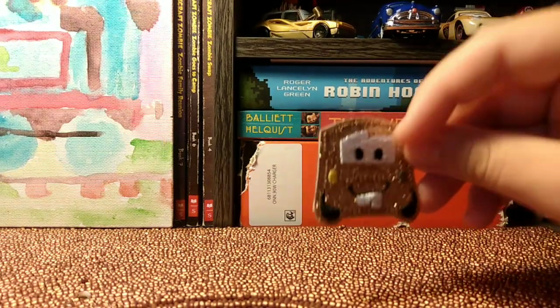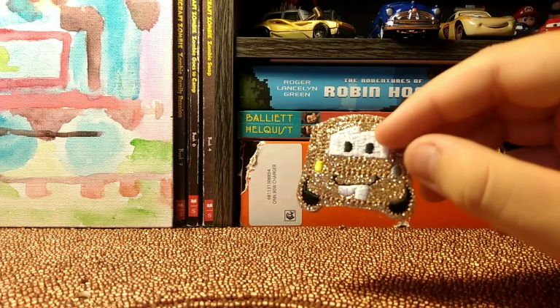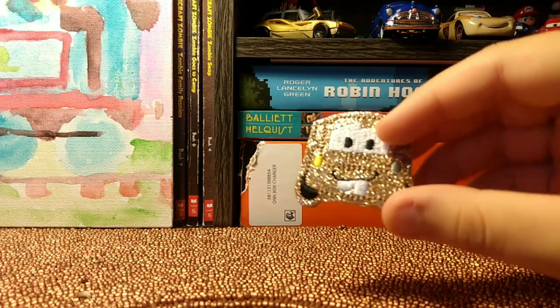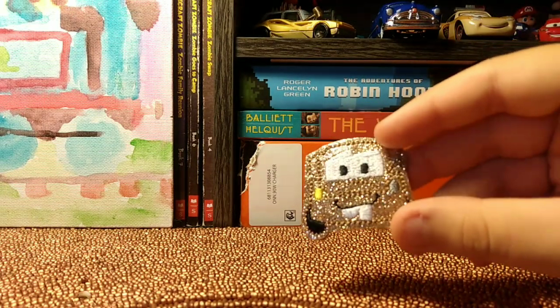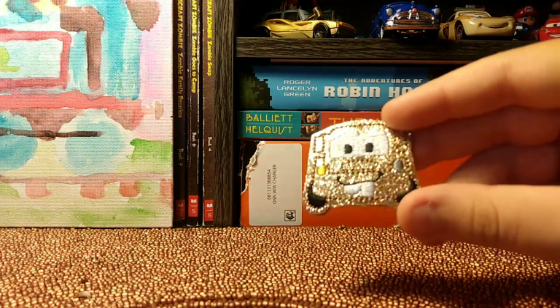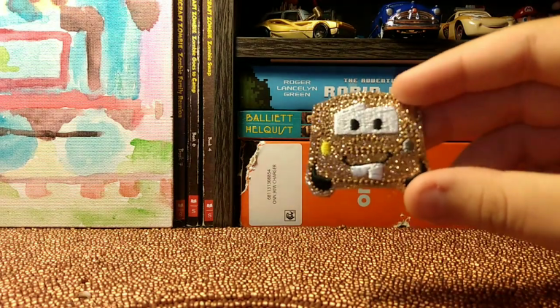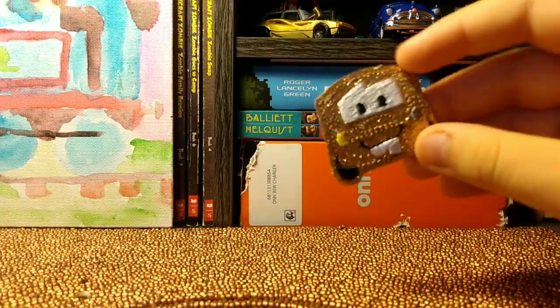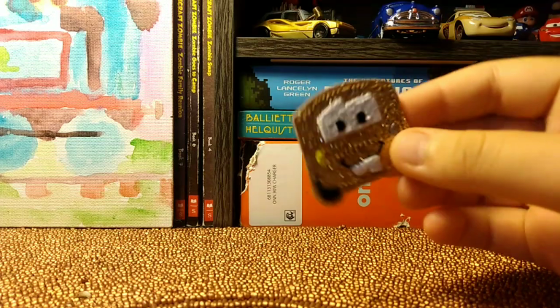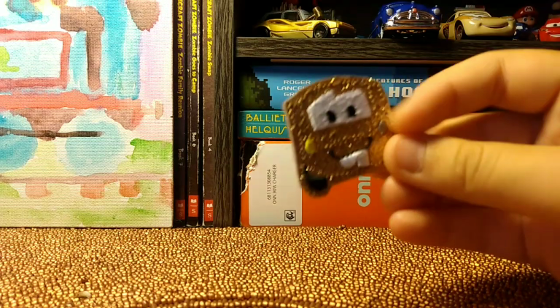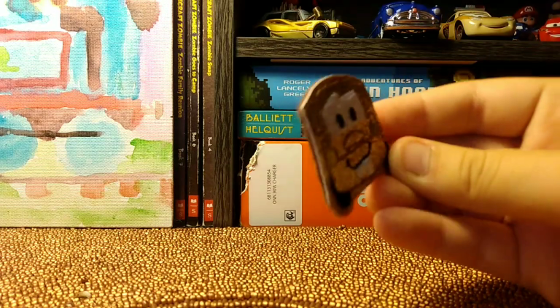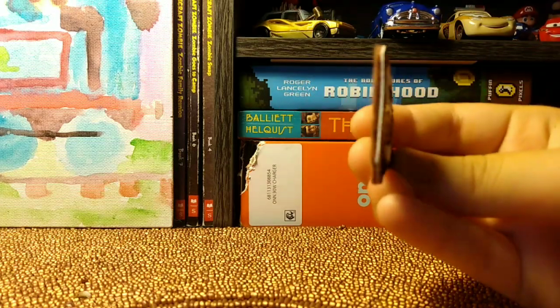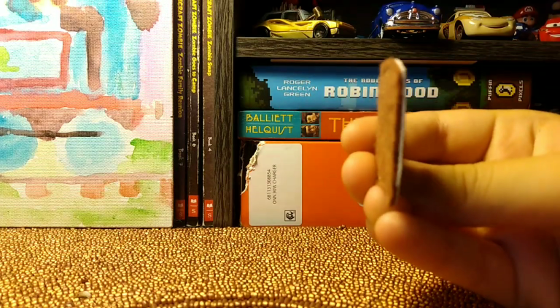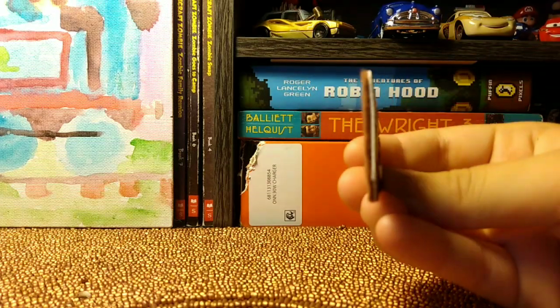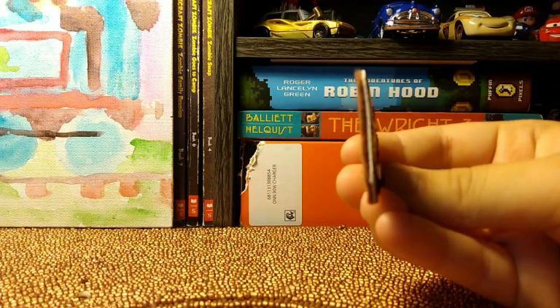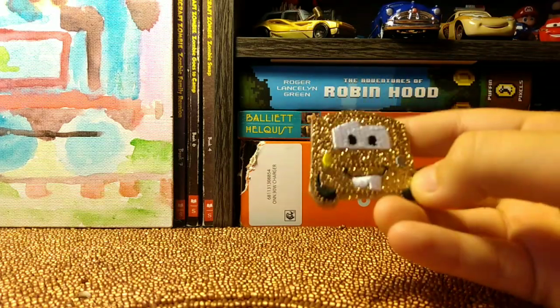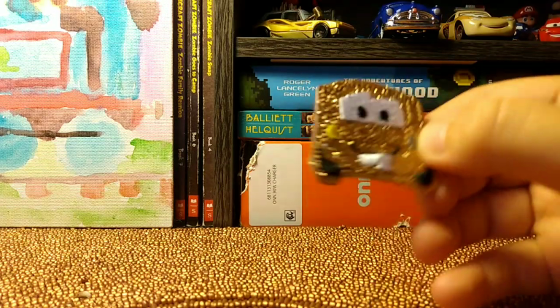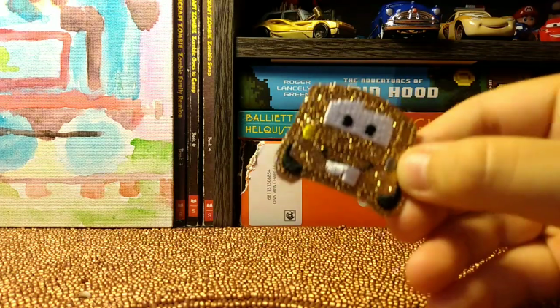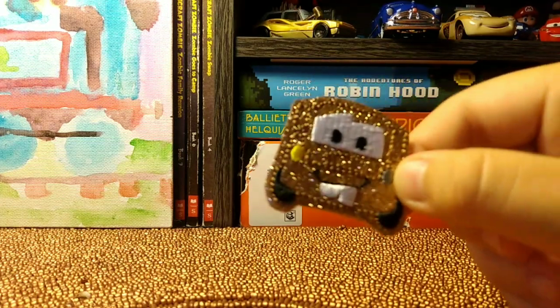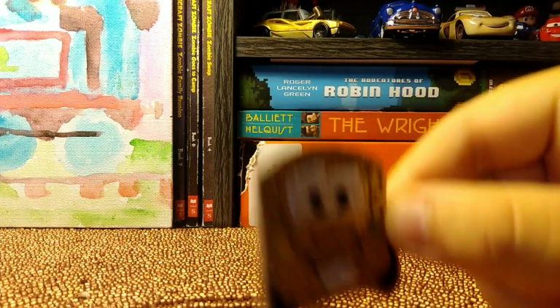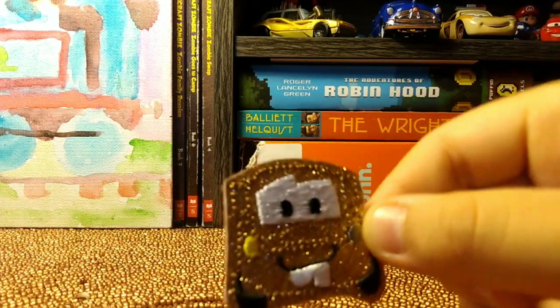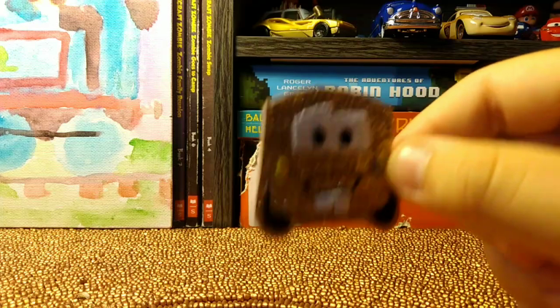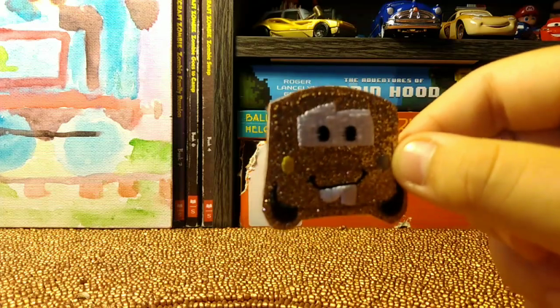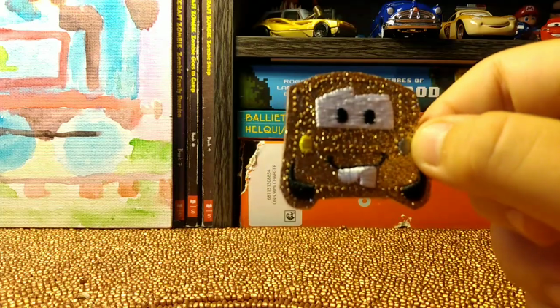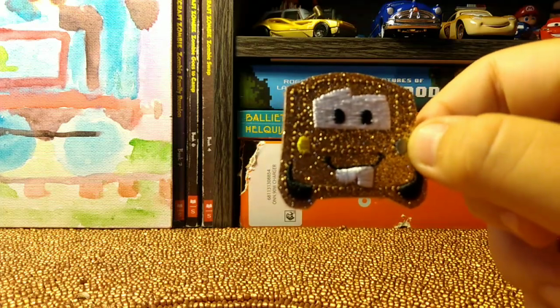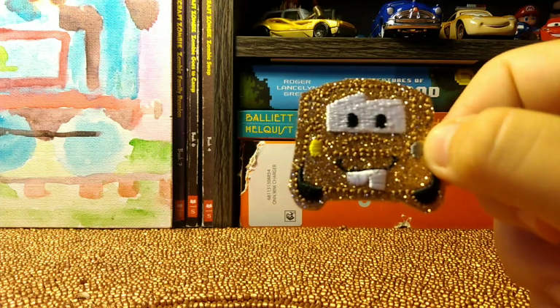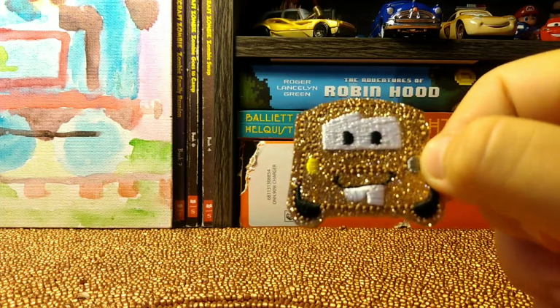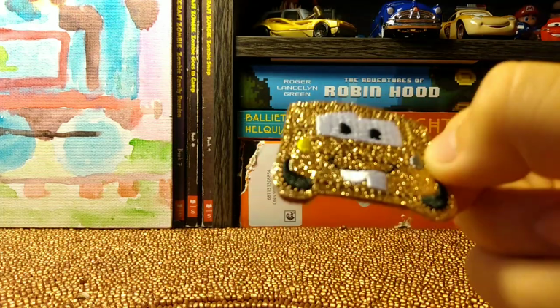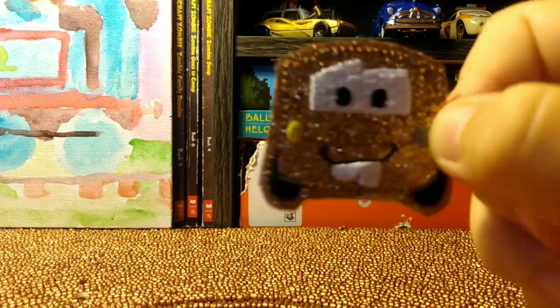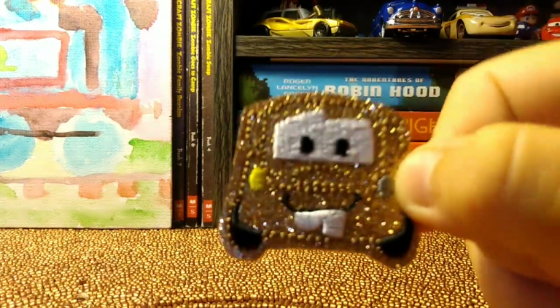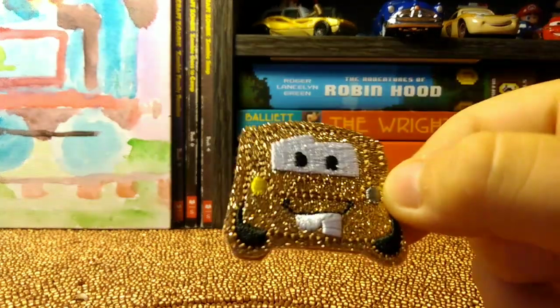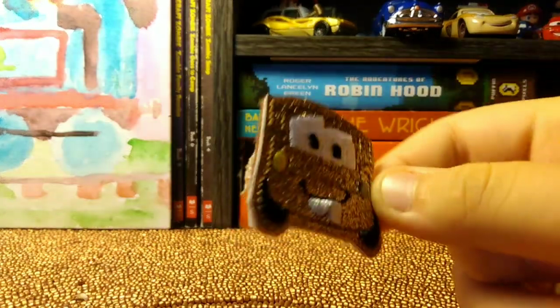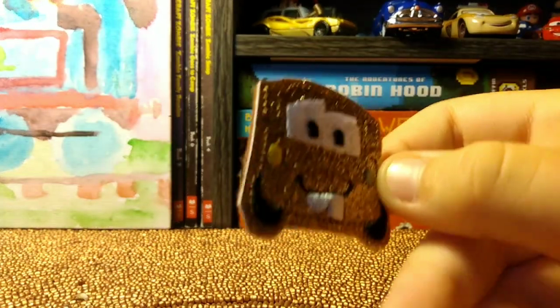First up we have Mater, but it's a very flat Mater. I don't know what happened to him, but we got it. It's still going to the hydraulic press, but yeah, it's a Mater thing.